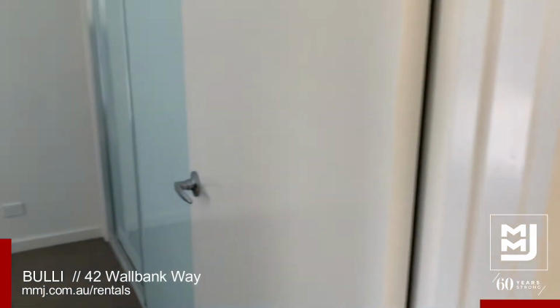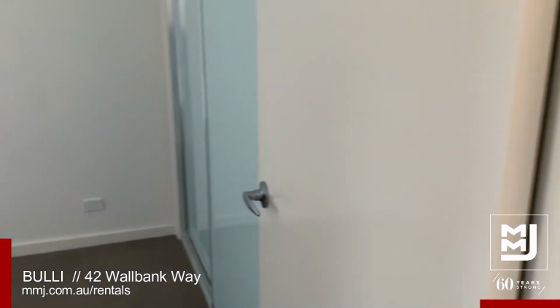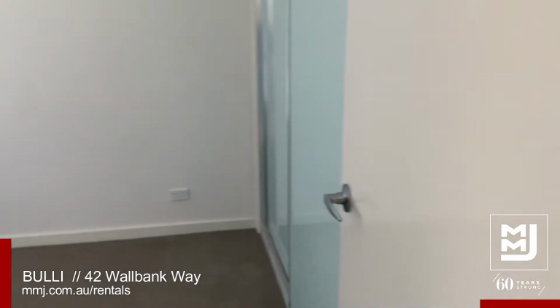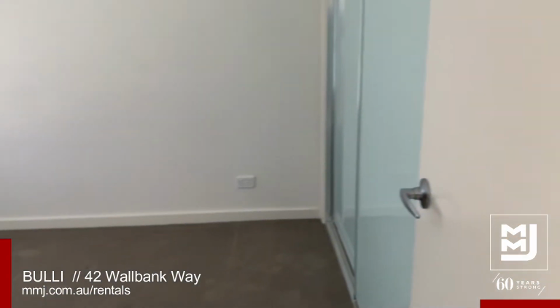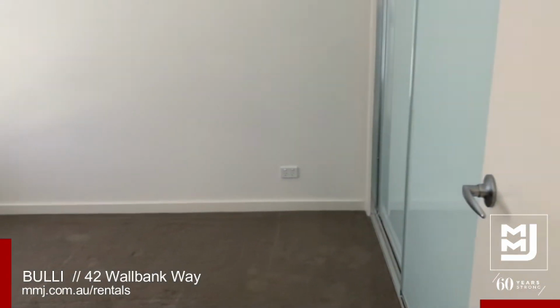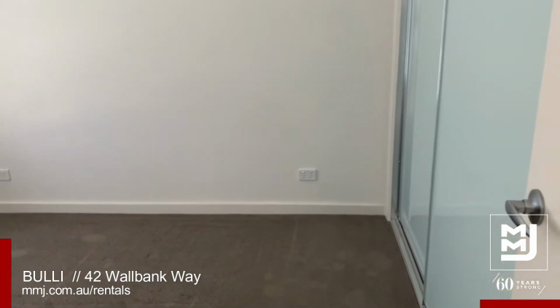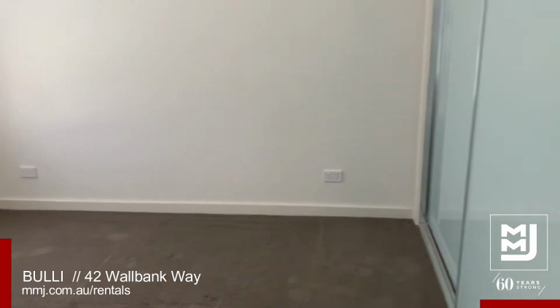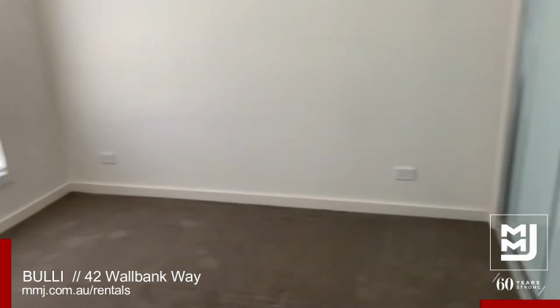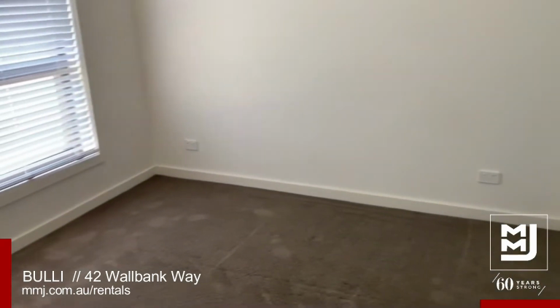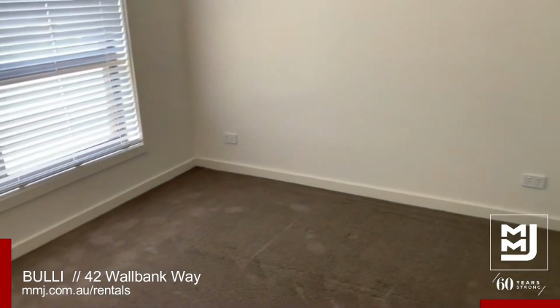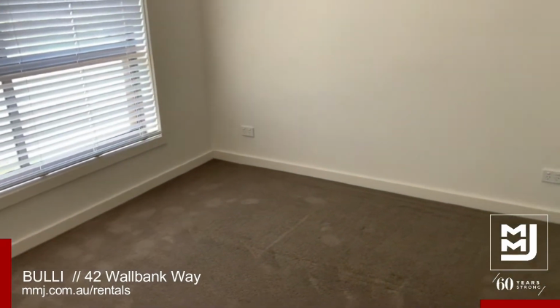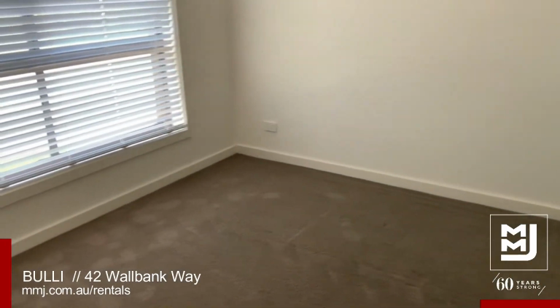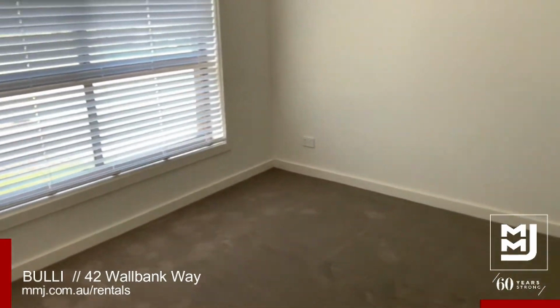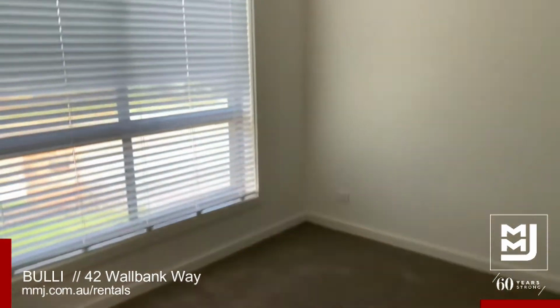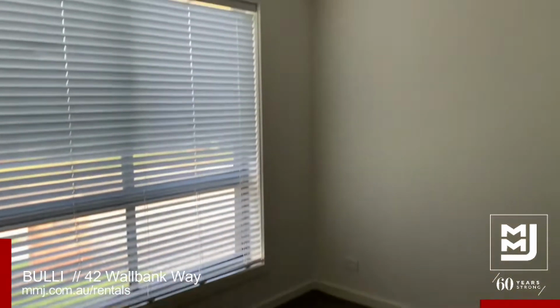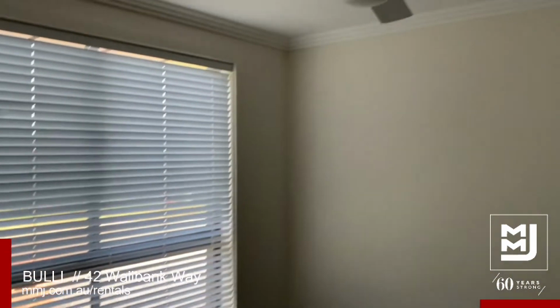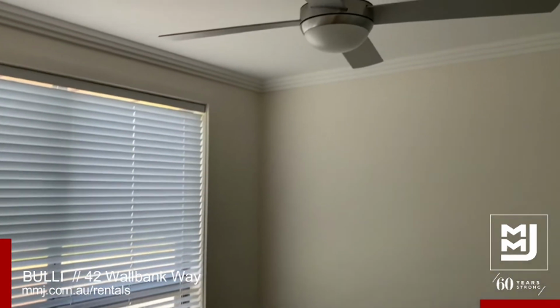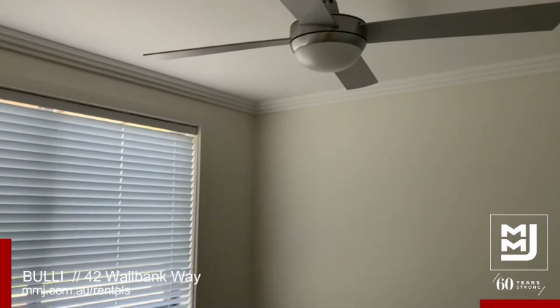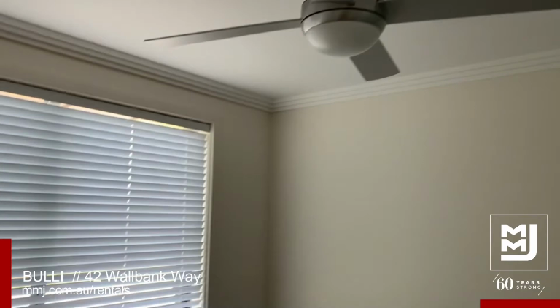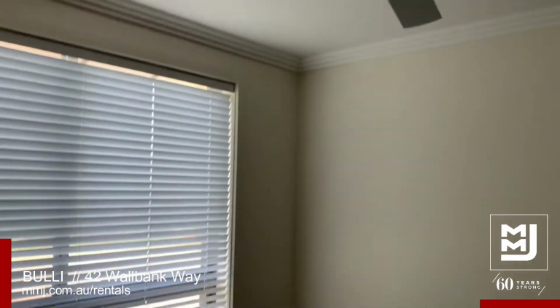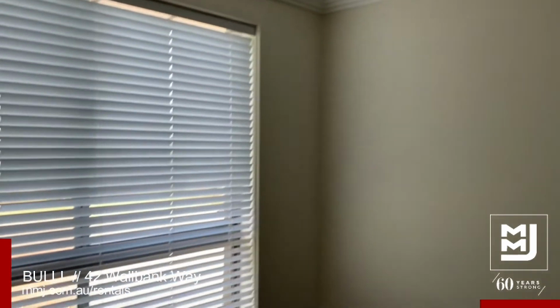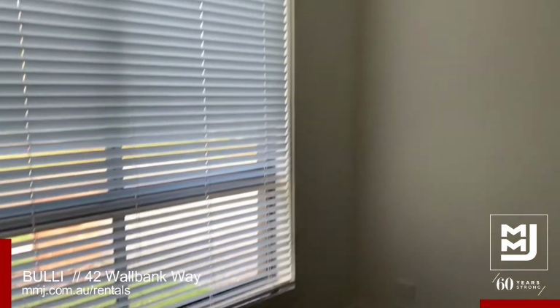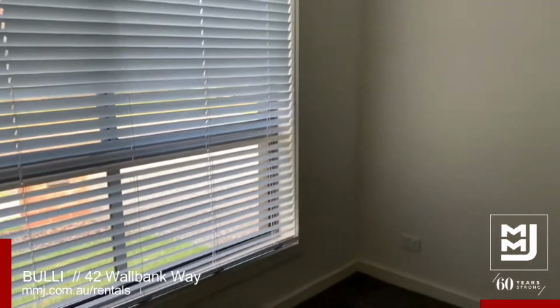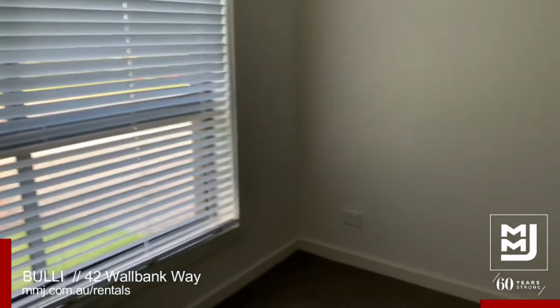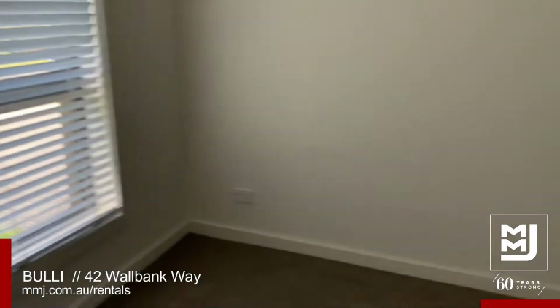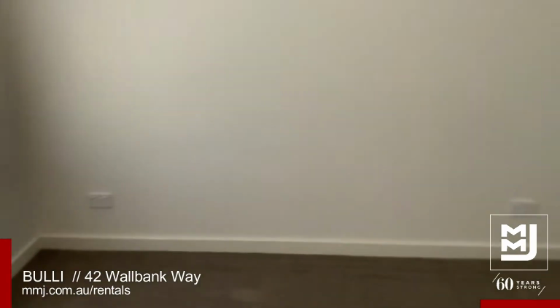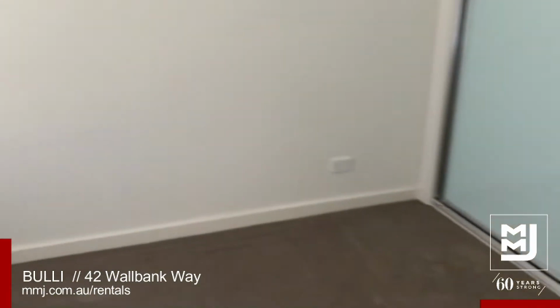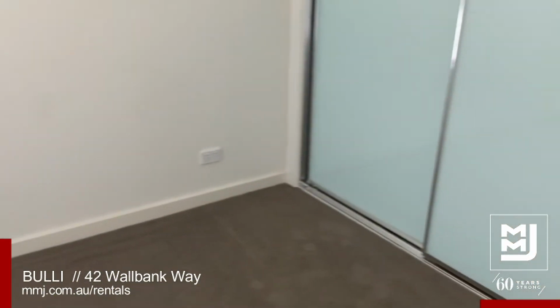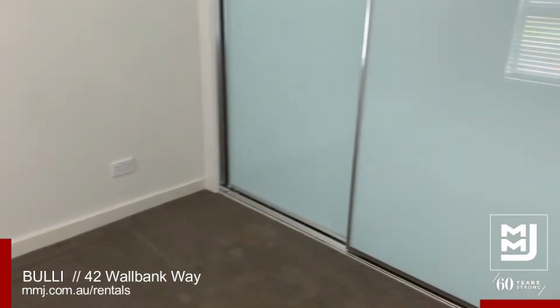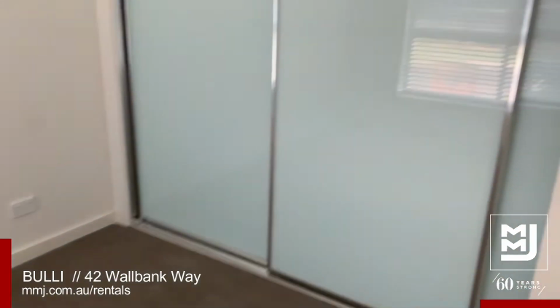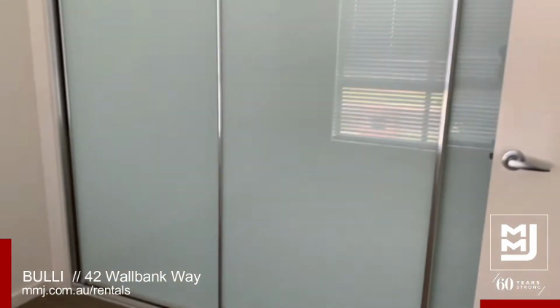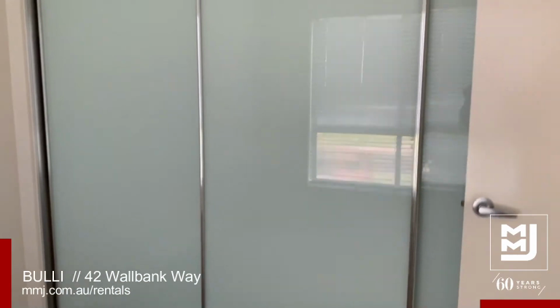Right at the front is the master bedroom, featuring a ceiling fan and a spacious three-door built-in wardrobe.